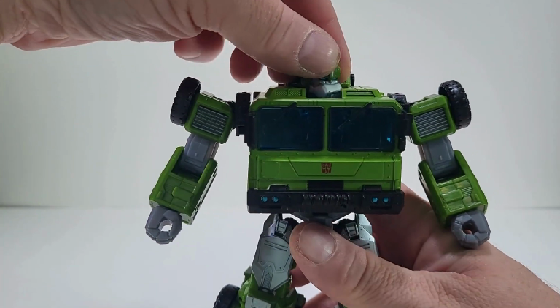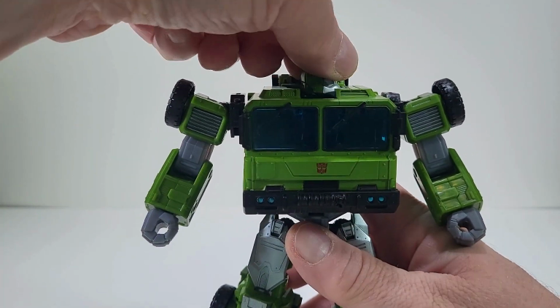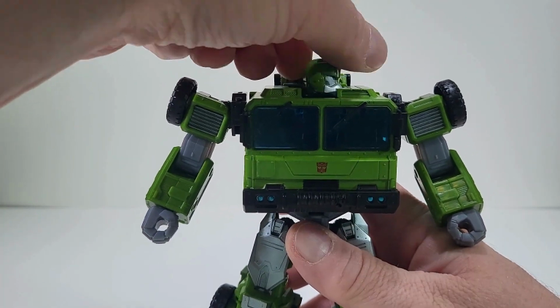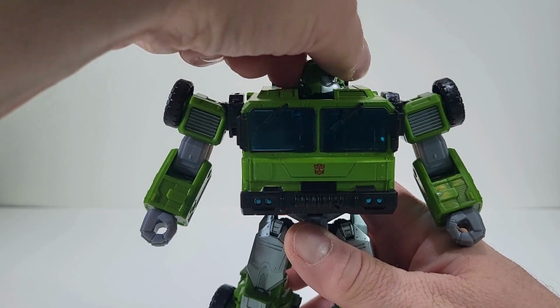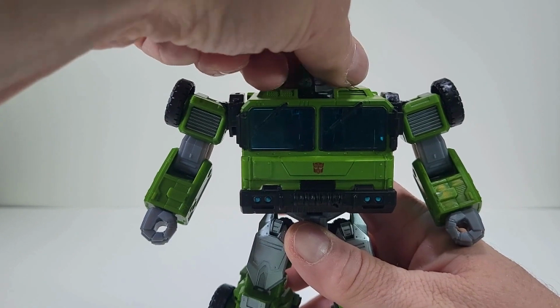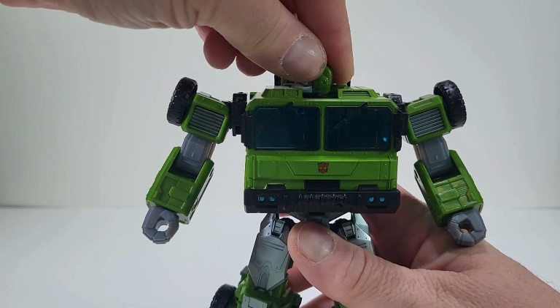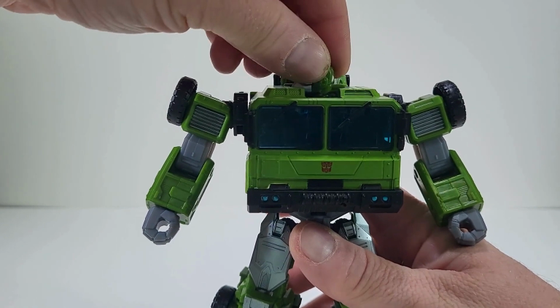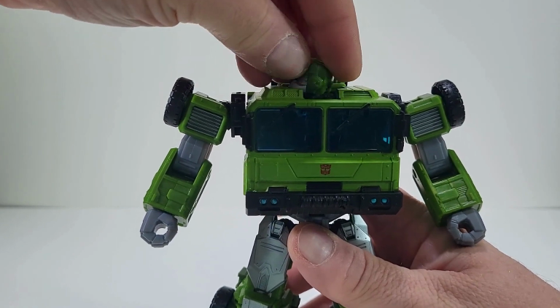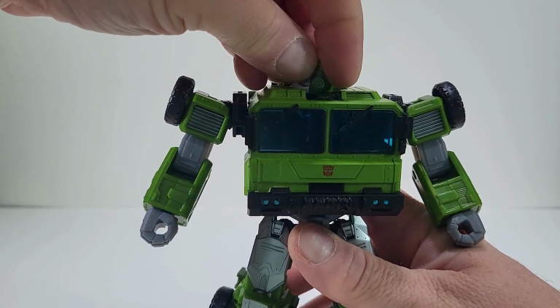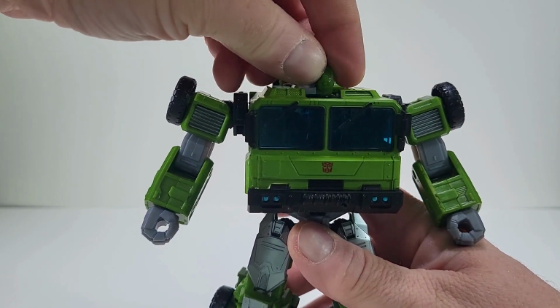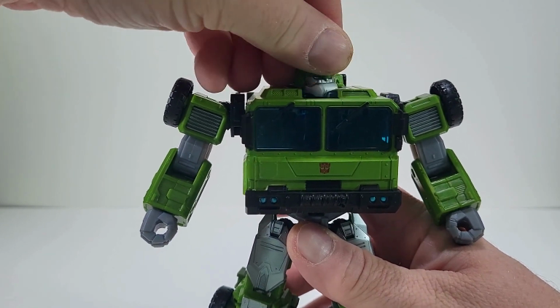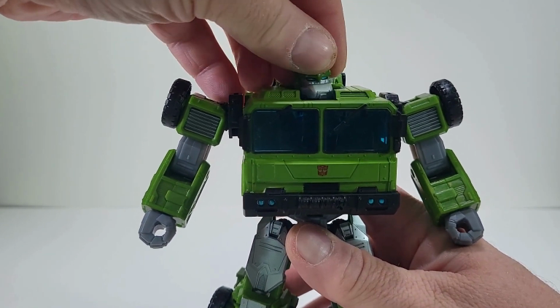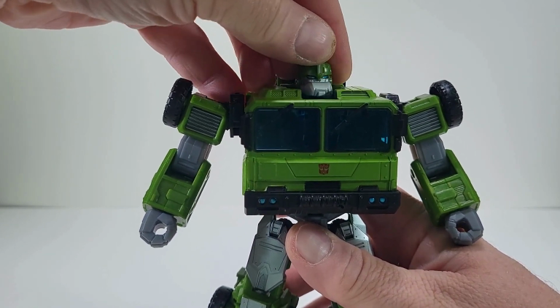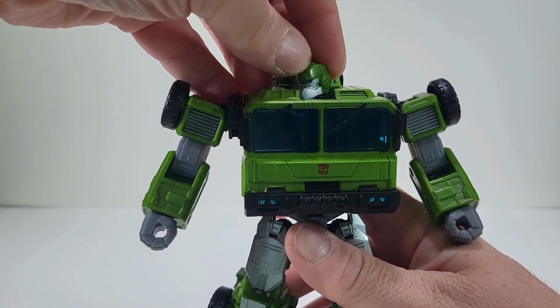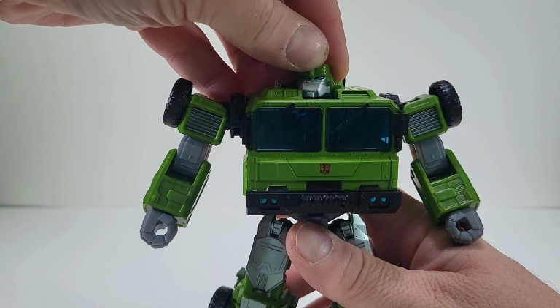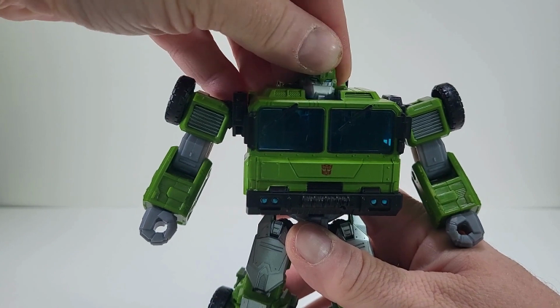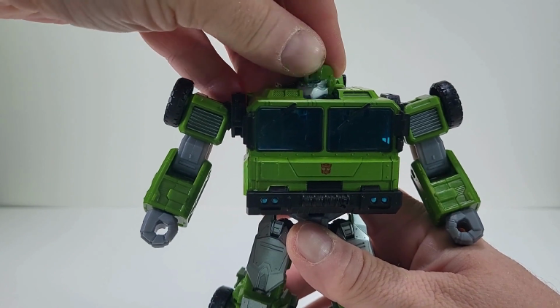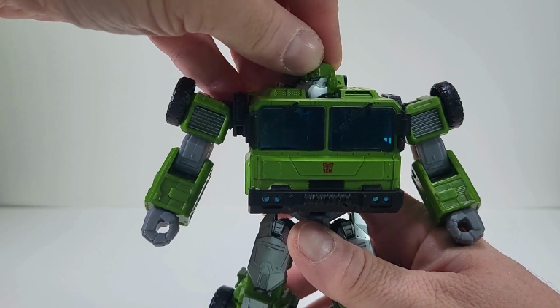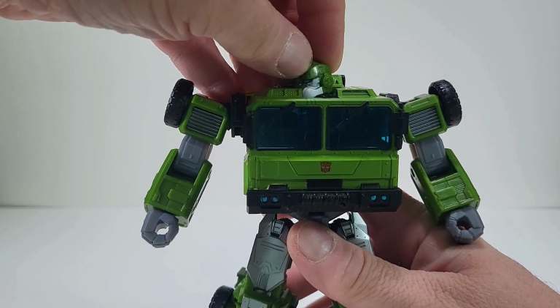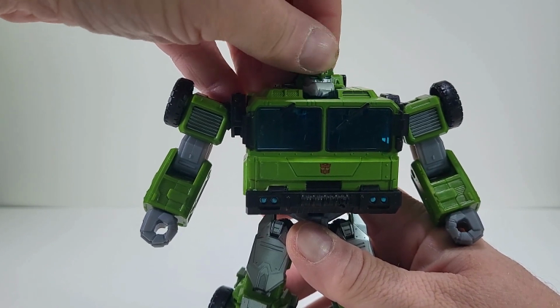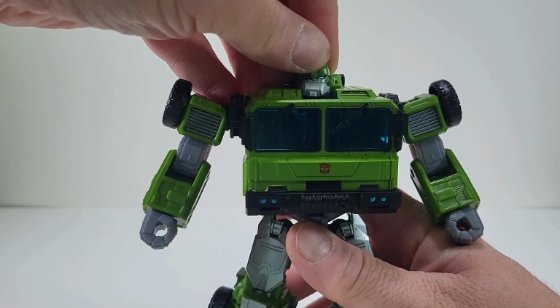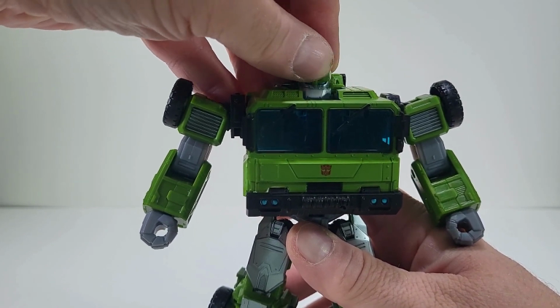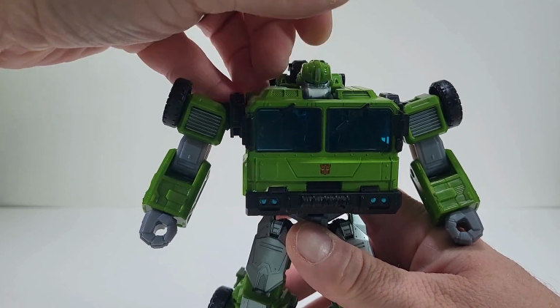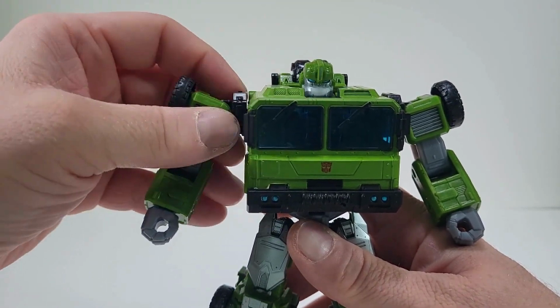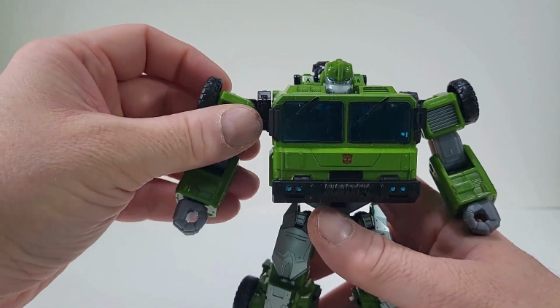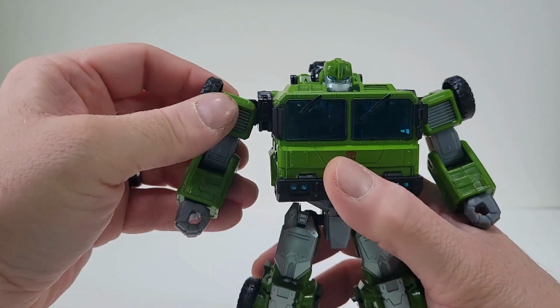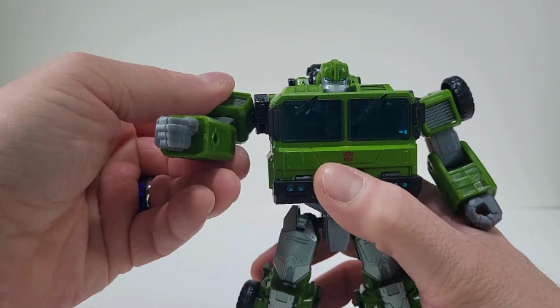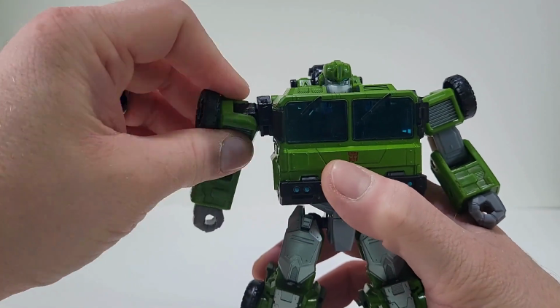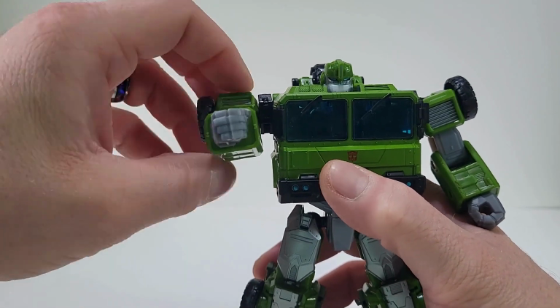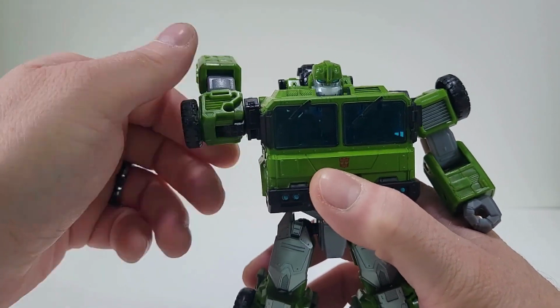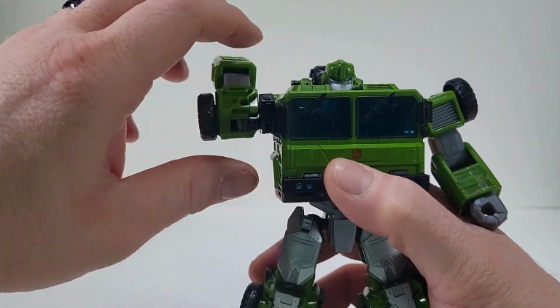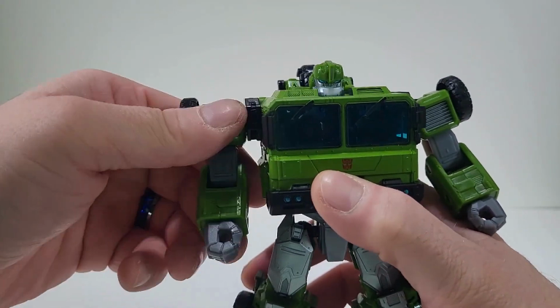His head can move left to right. It can get a little bit of wibbly wobbly — we can look up and down type situation. See, the arms can rotate 360.